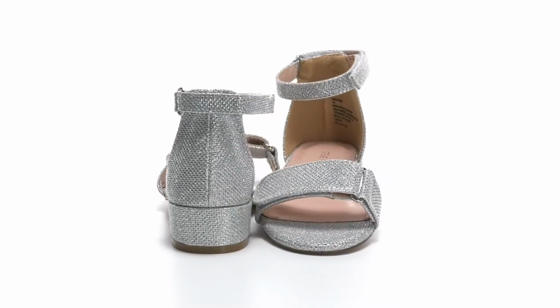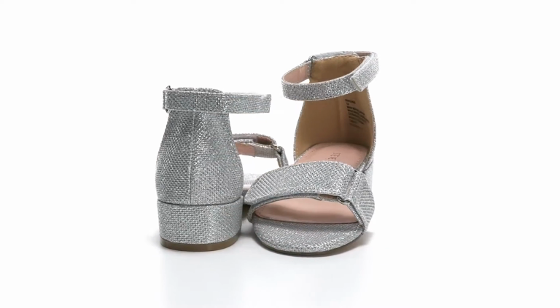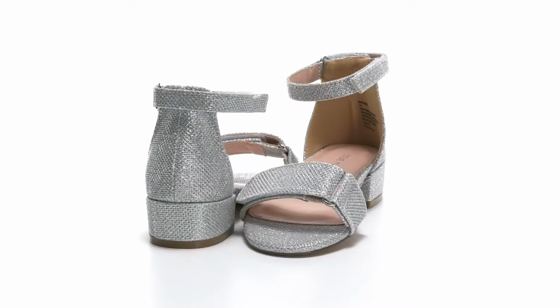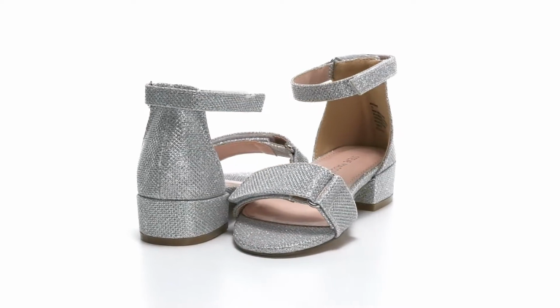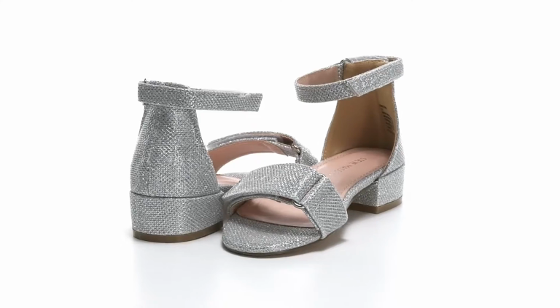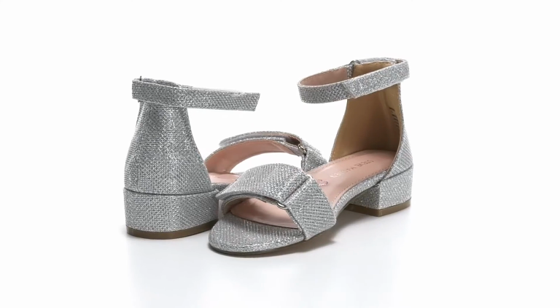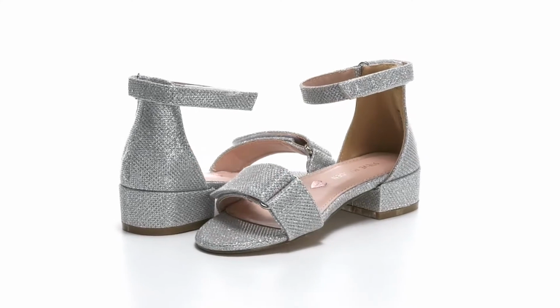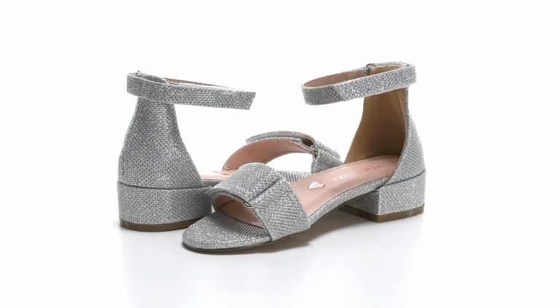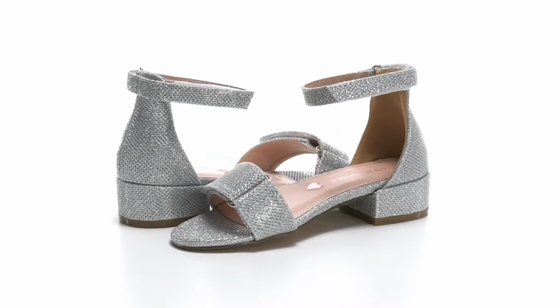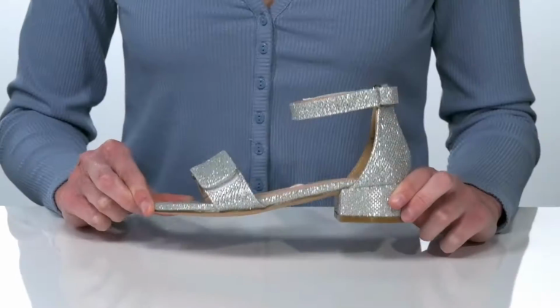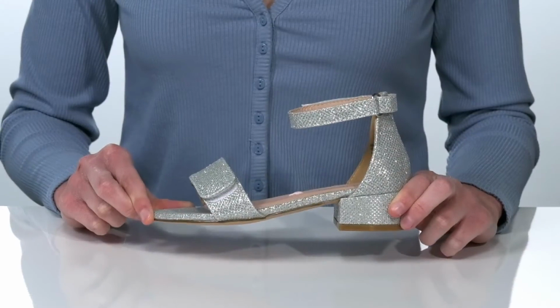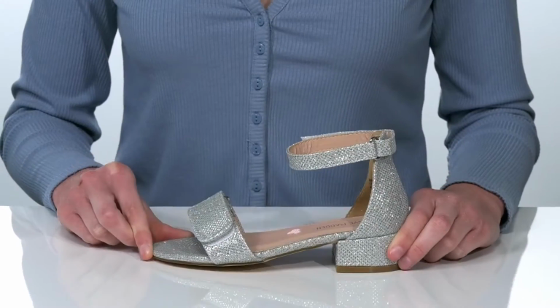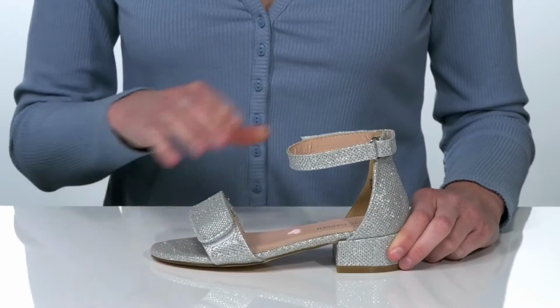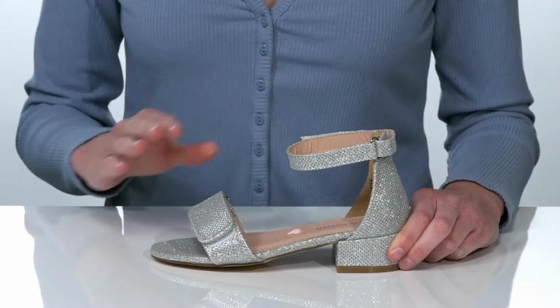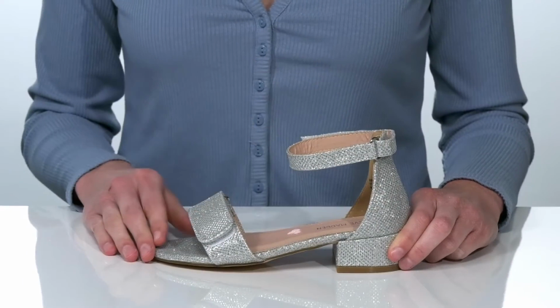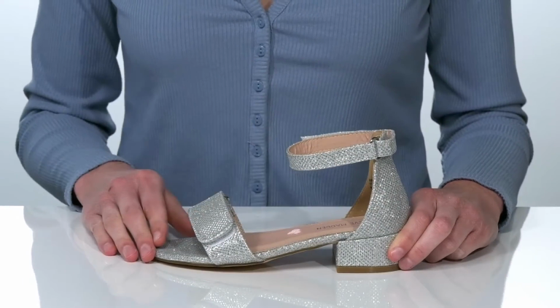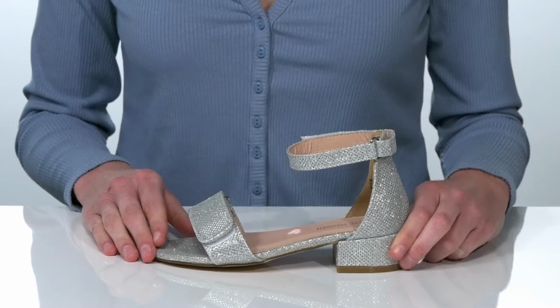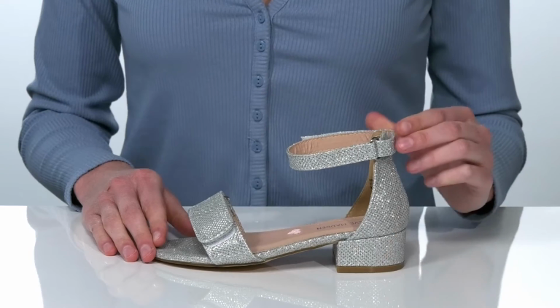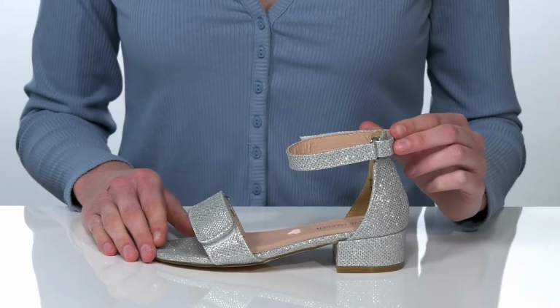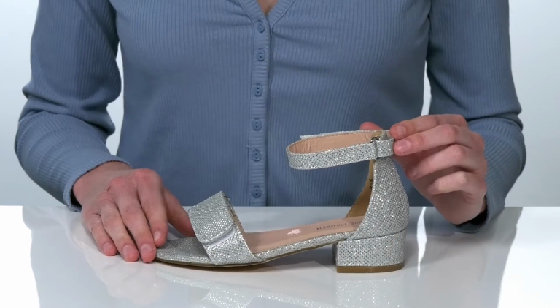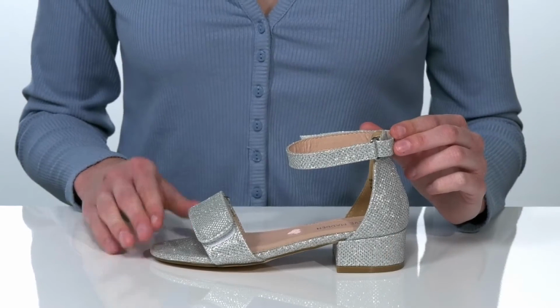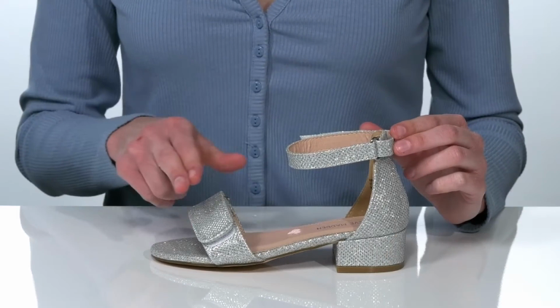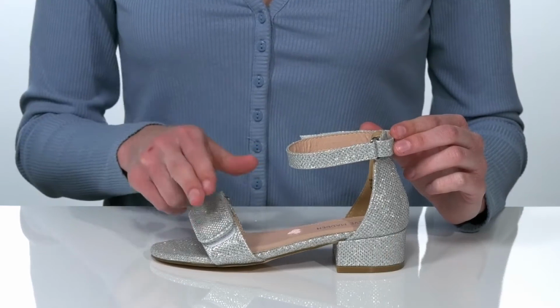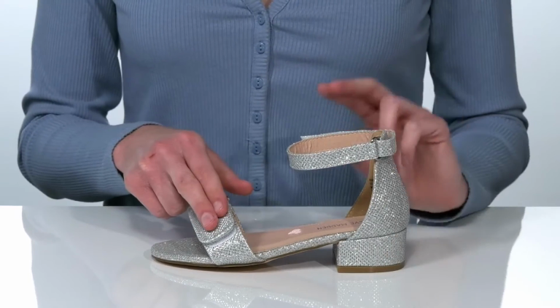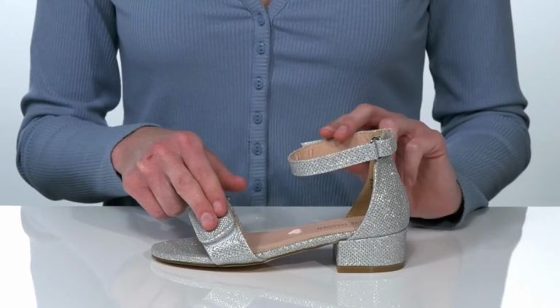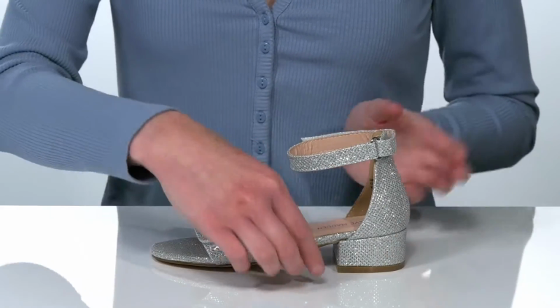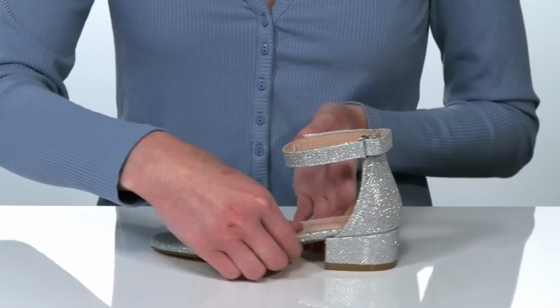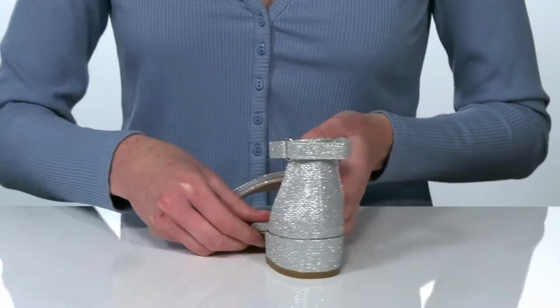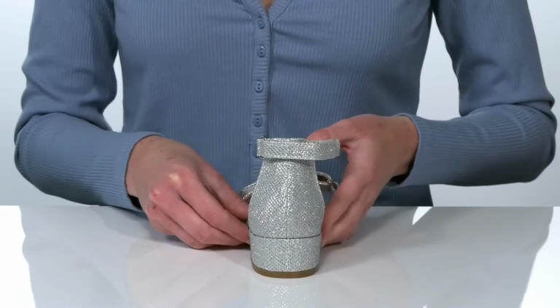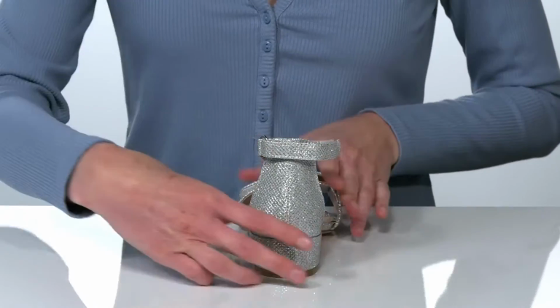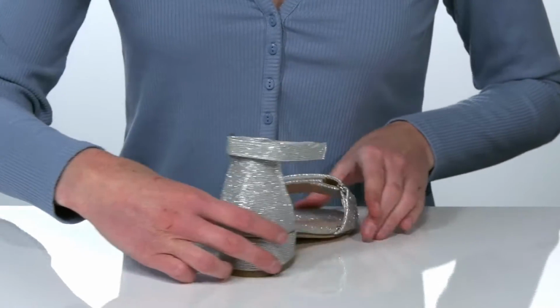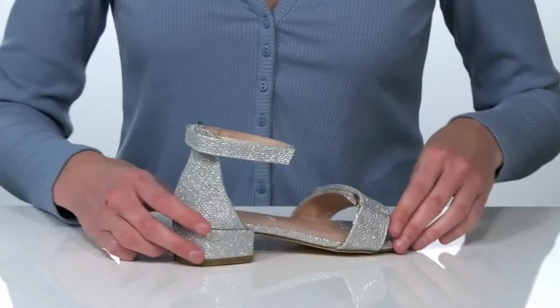All kids deserve to look and feel their best, and this heel from Steve Madden Kids is designed to do just that. They're part of the adaptive collection and feature two adjustable hook and loop closures, which make these easy for any kid to get on and off all by themselves.